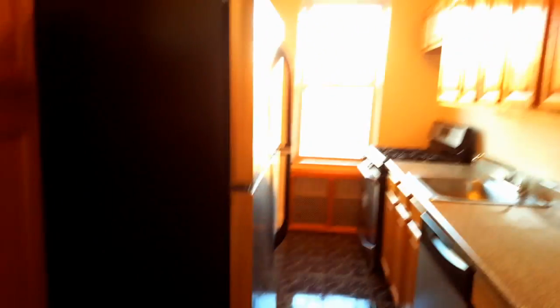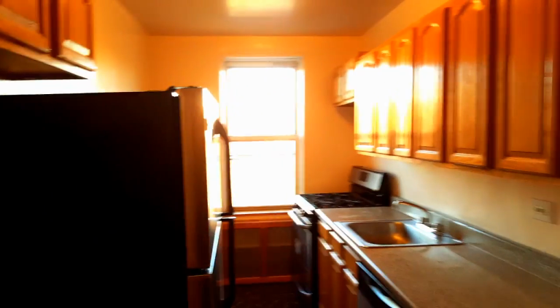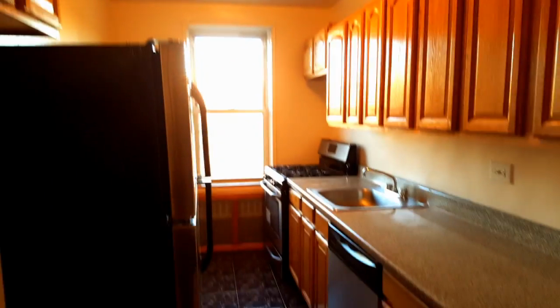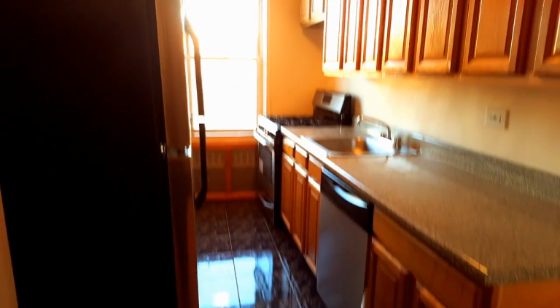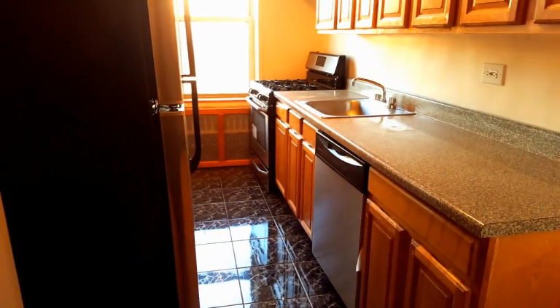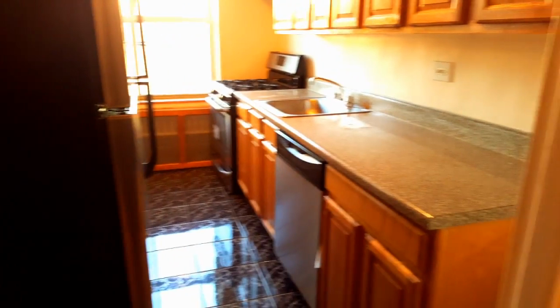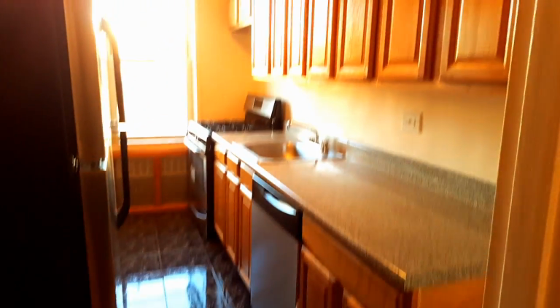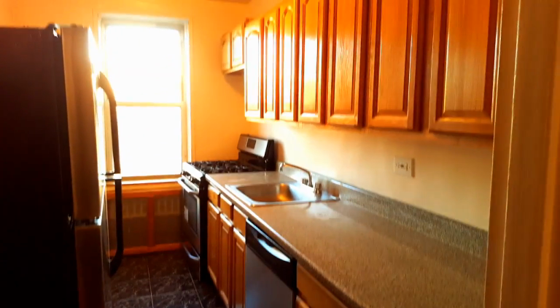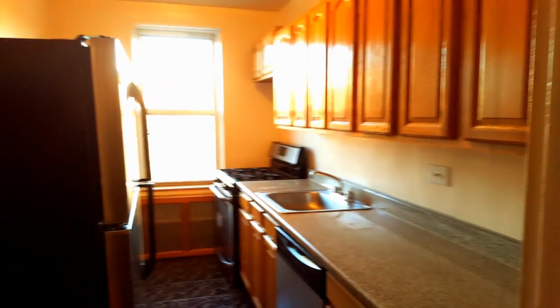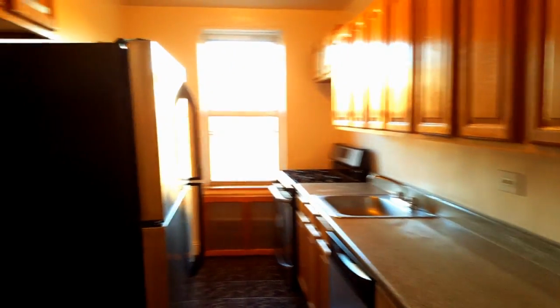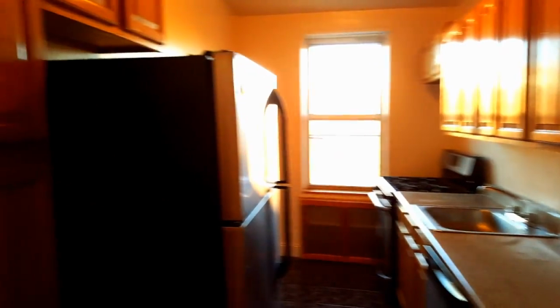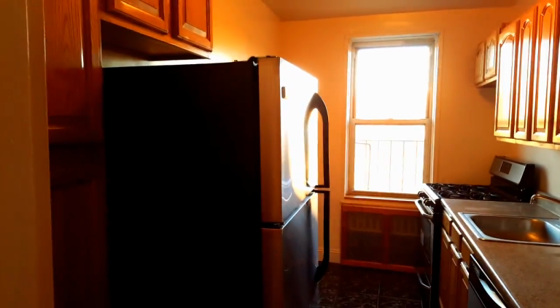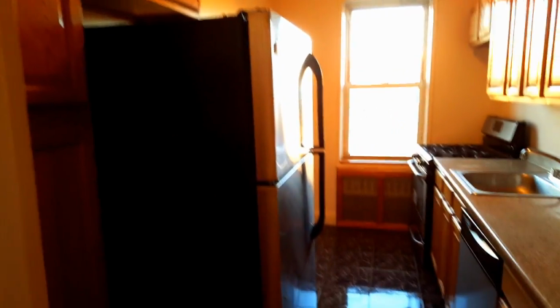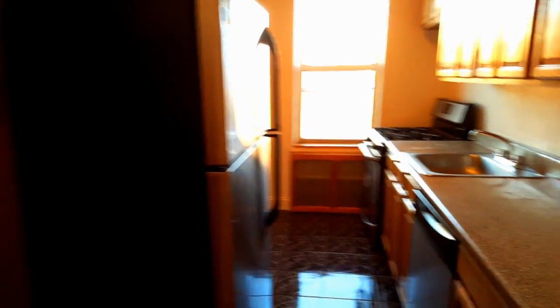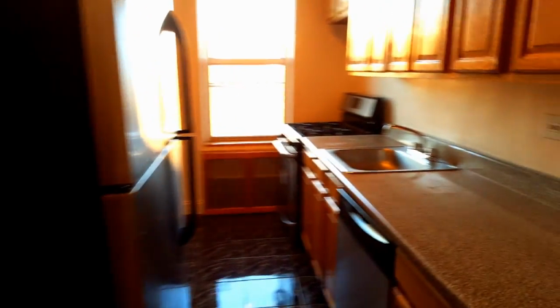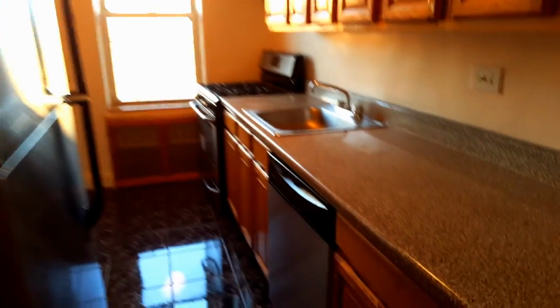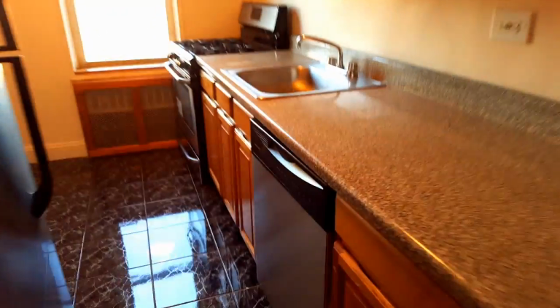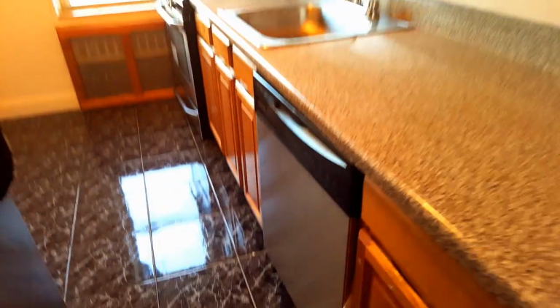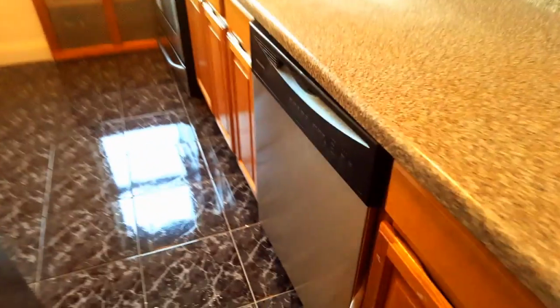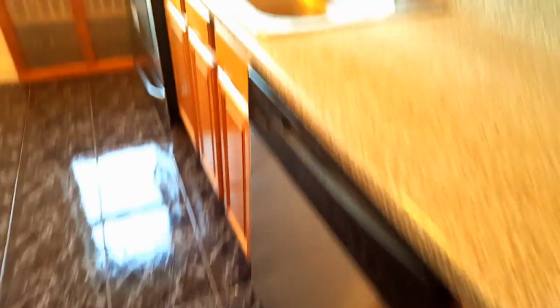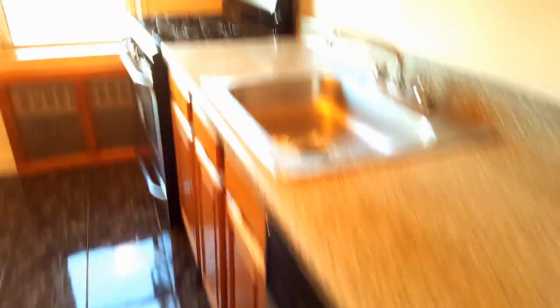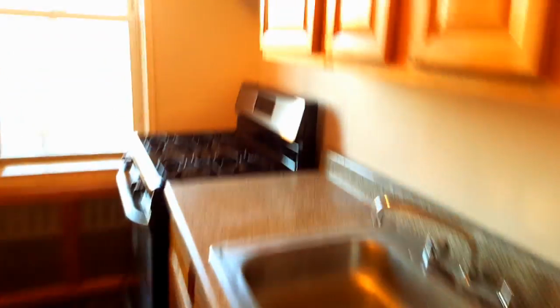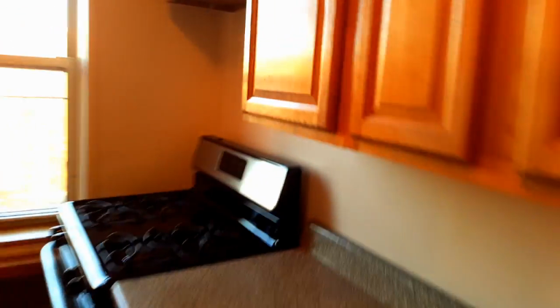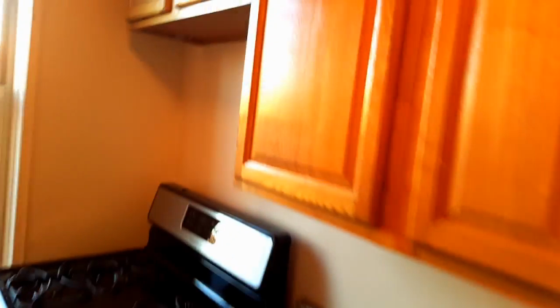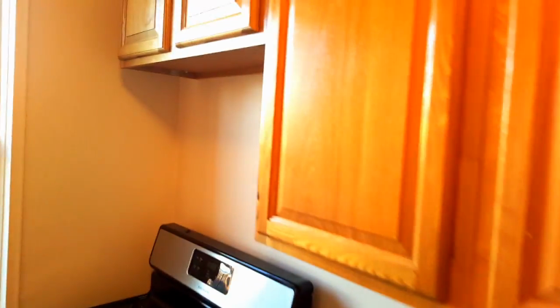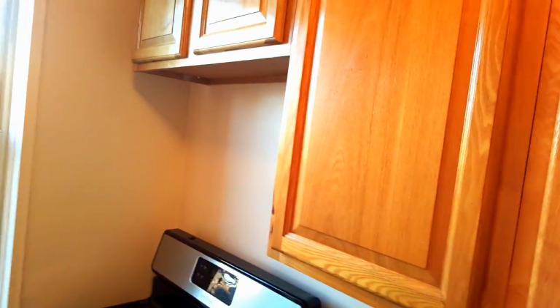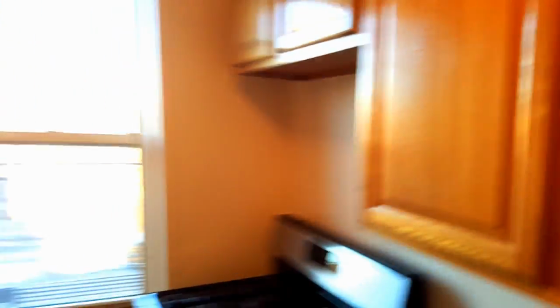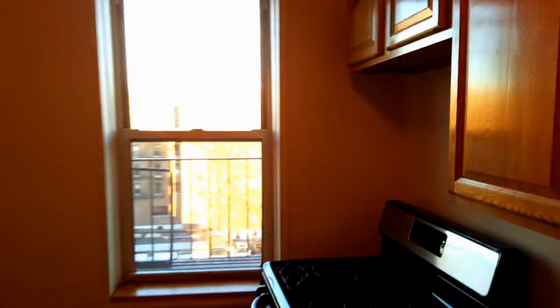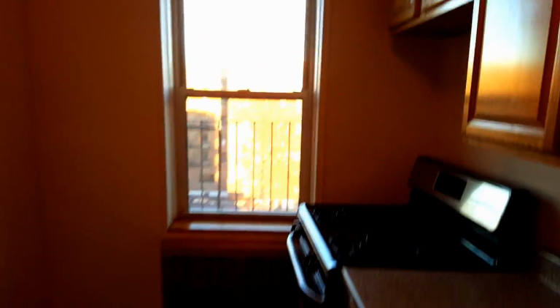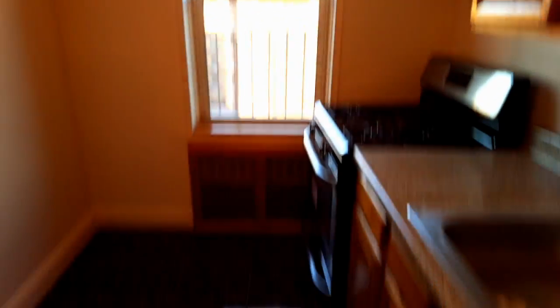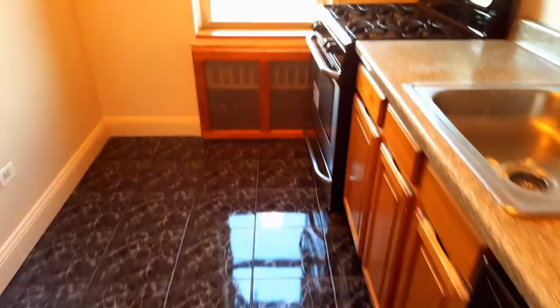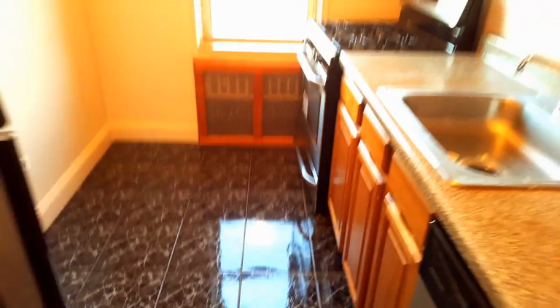Beautiful kitchen with a lot of cabinets and a lot of counter space. Comes with a dishwasher, and a microwave is going to be installed right here. There are windows in the kitchen and beautiful floors.